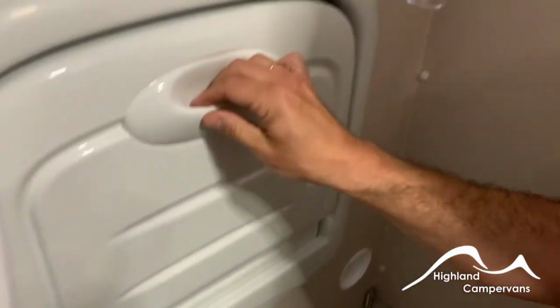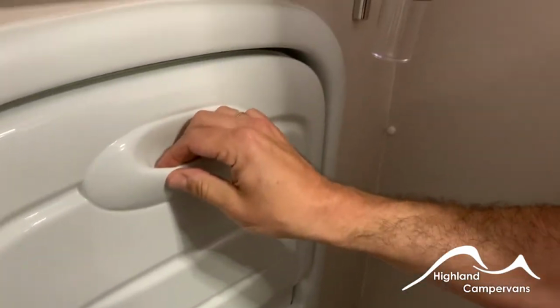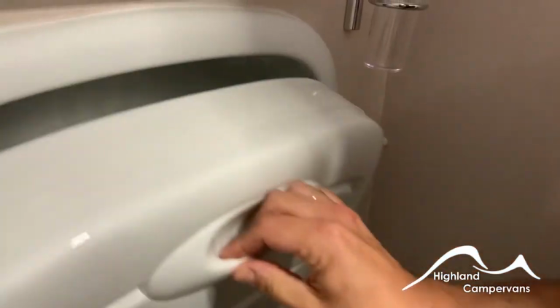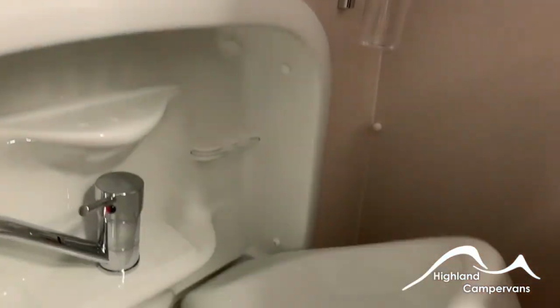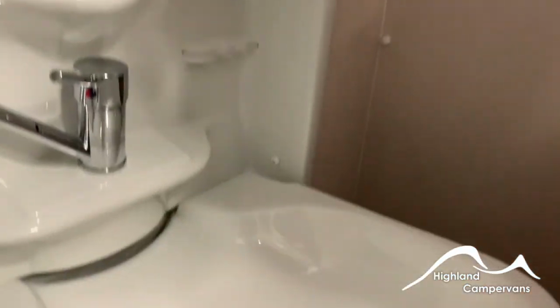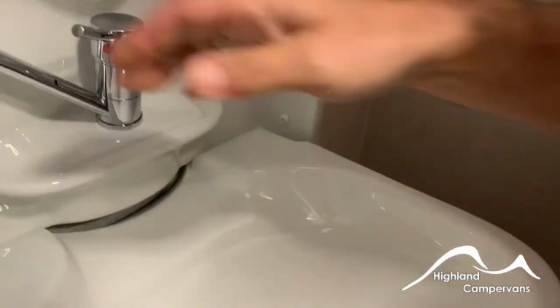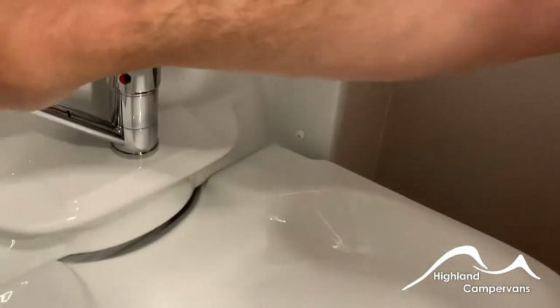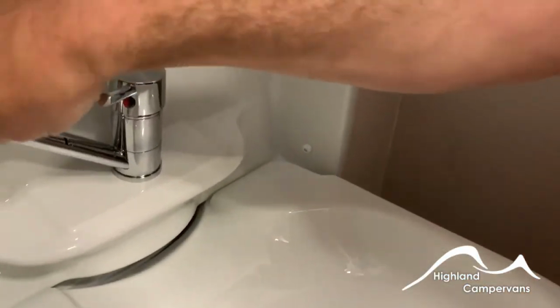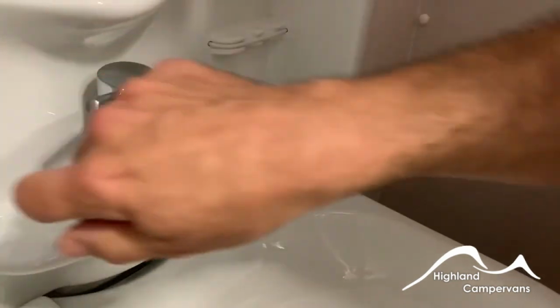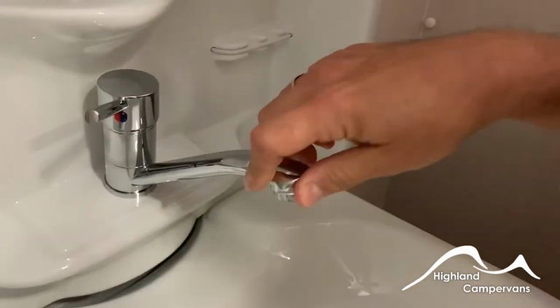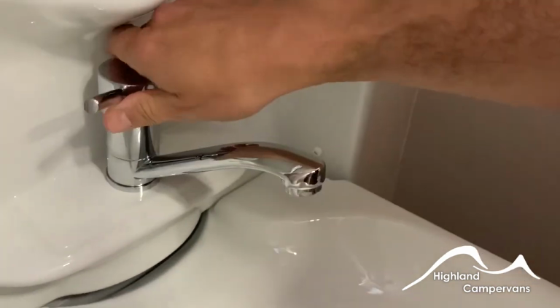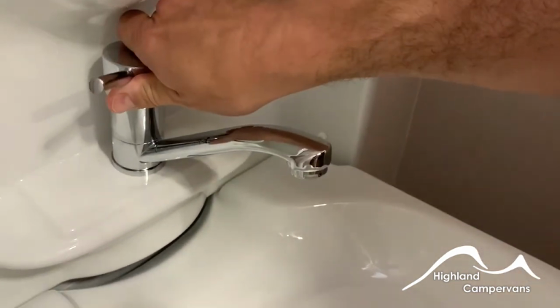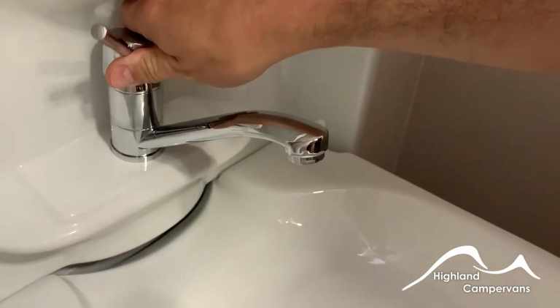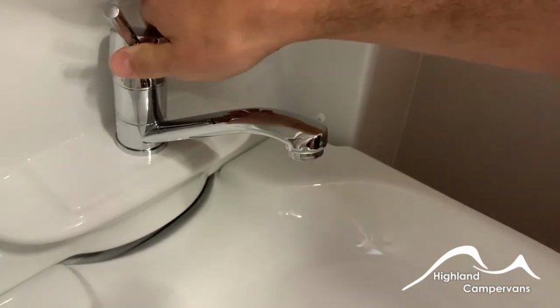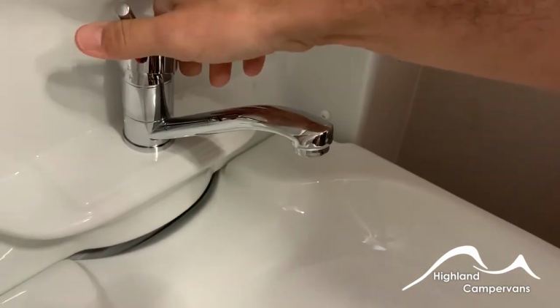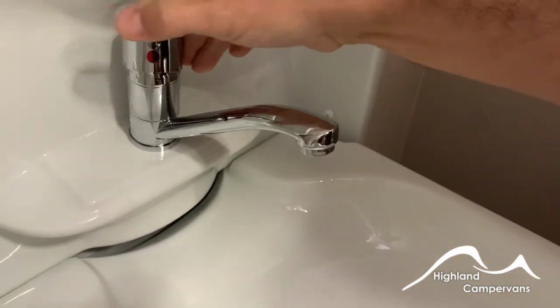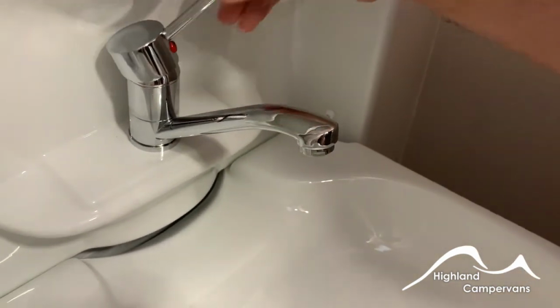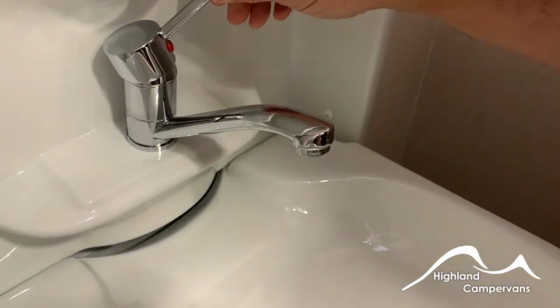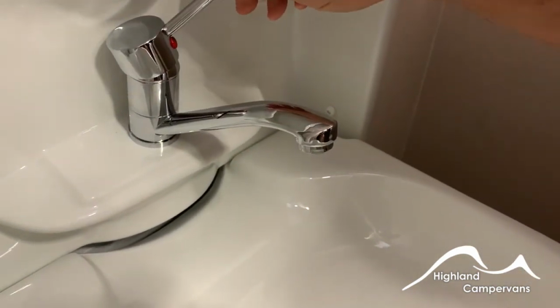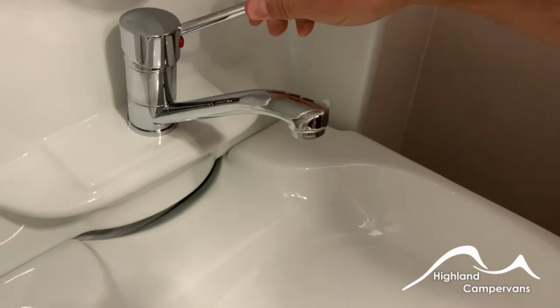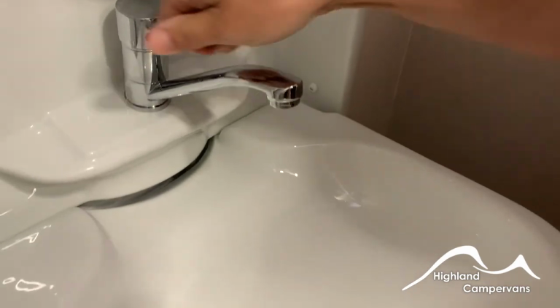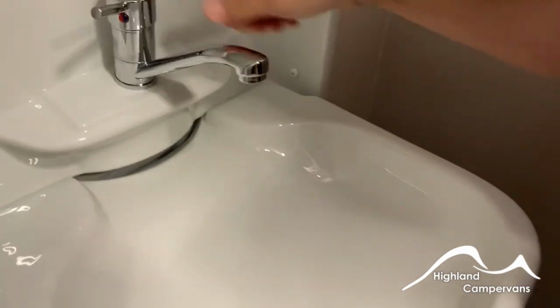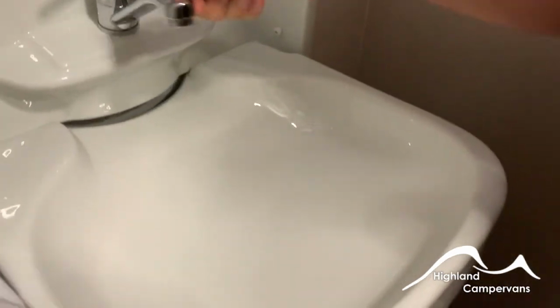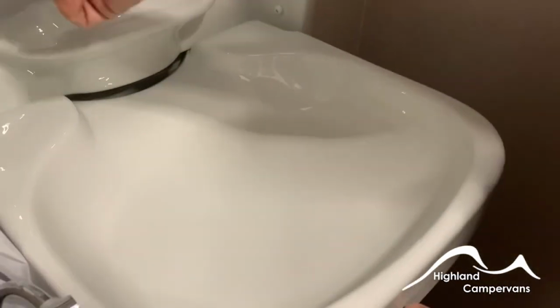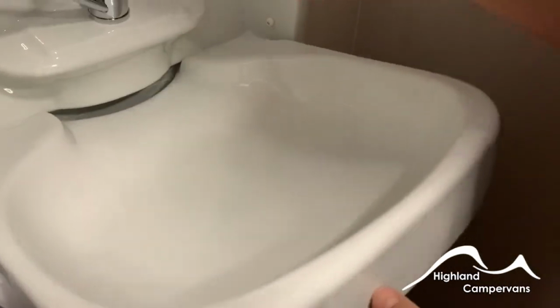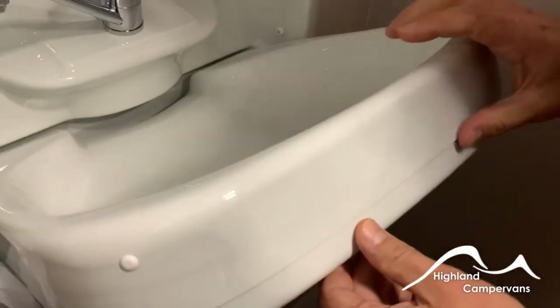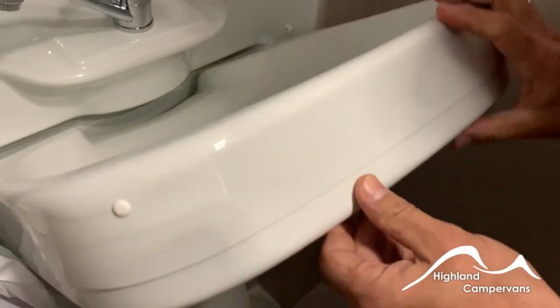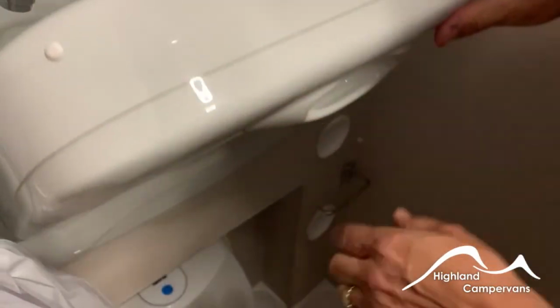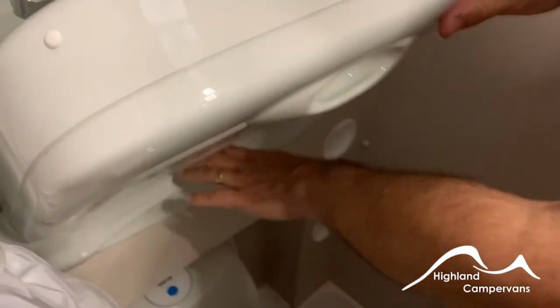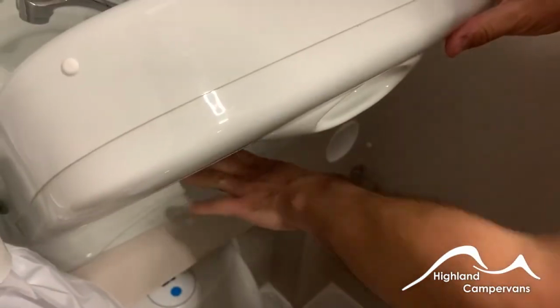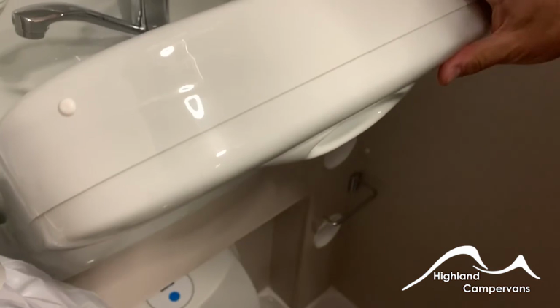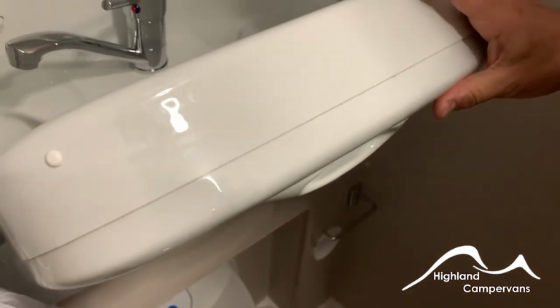The tip-up sink — with the water pump on, you should be able to draw water through from within the van, then tip the sink back gently for it to go into a collection trough and drain off.